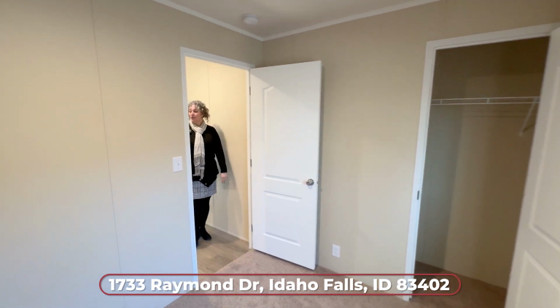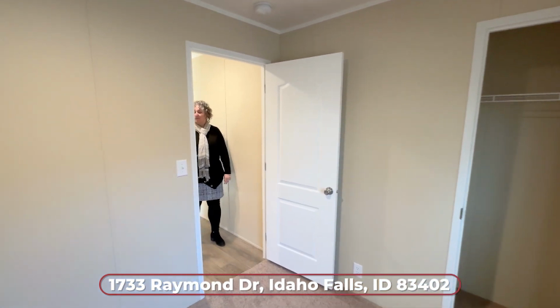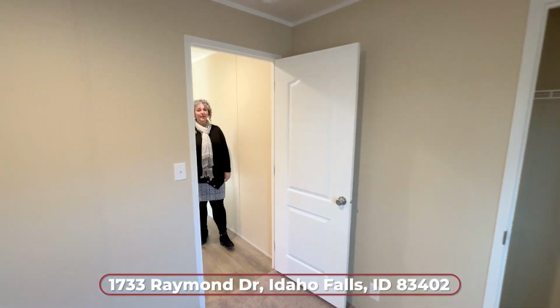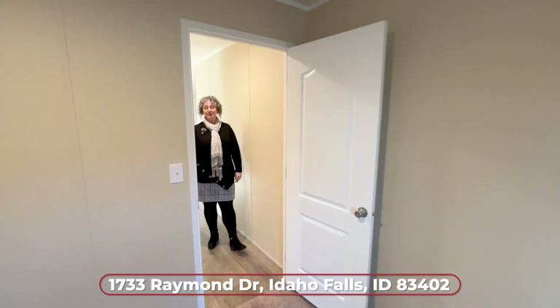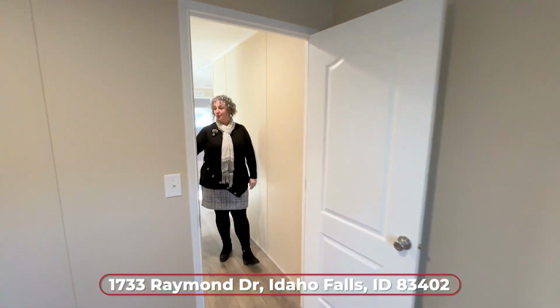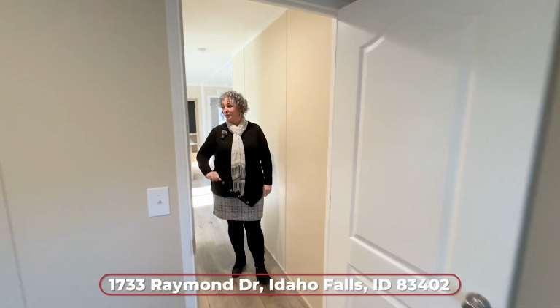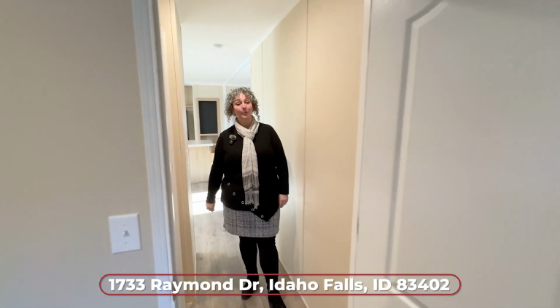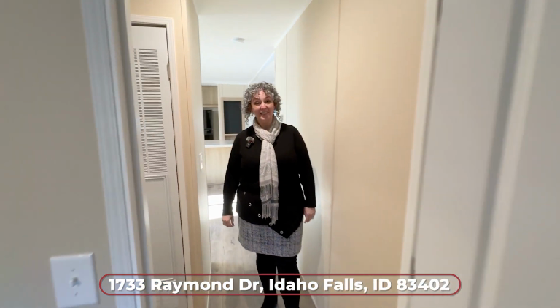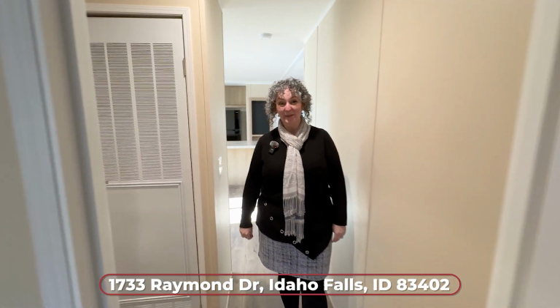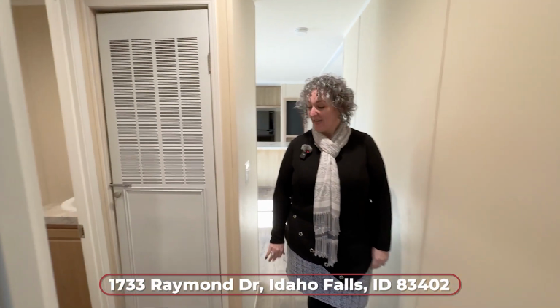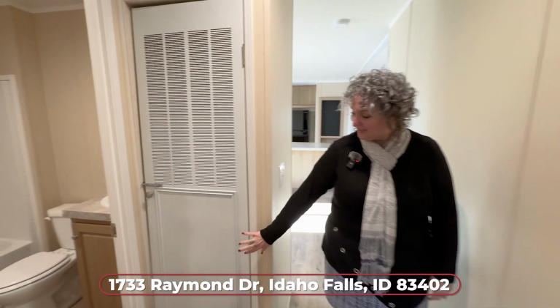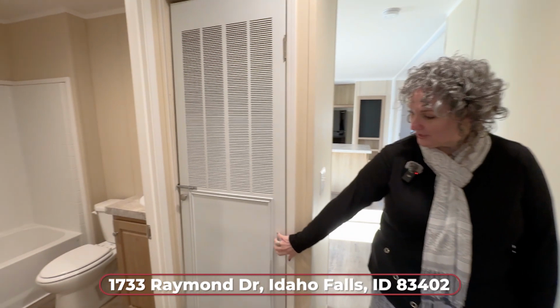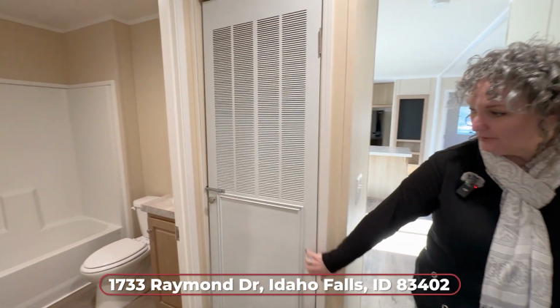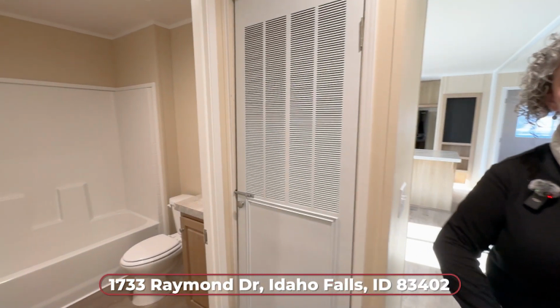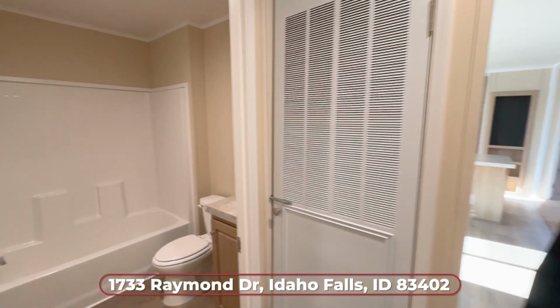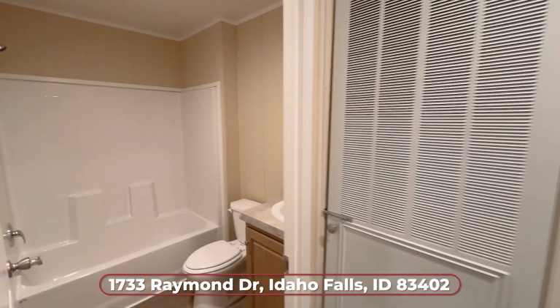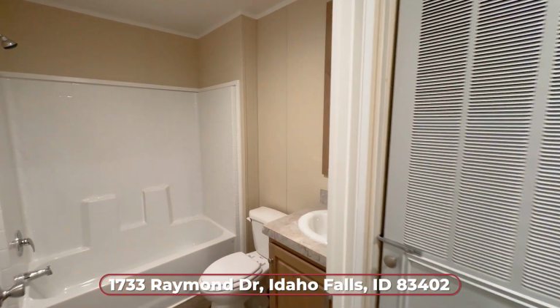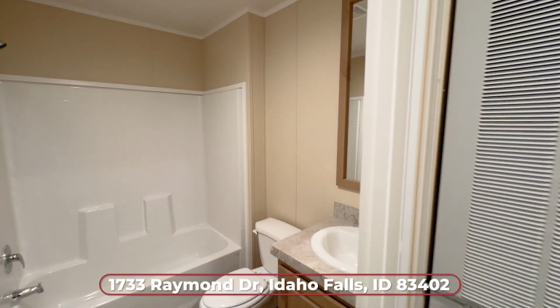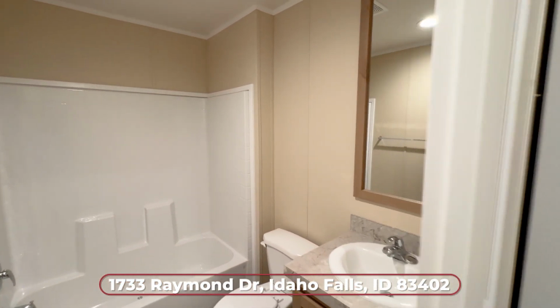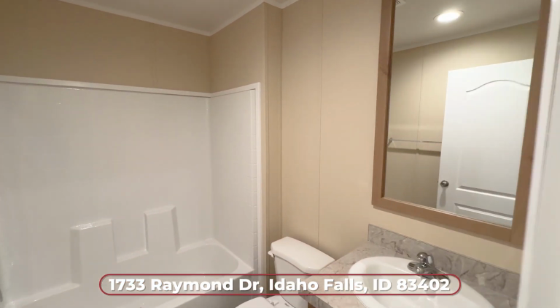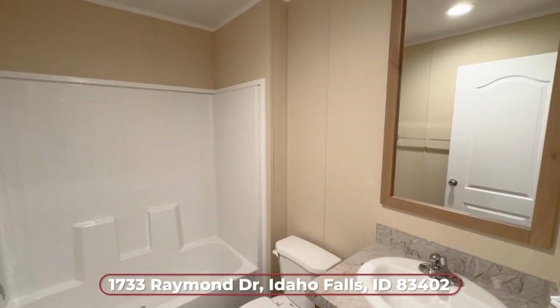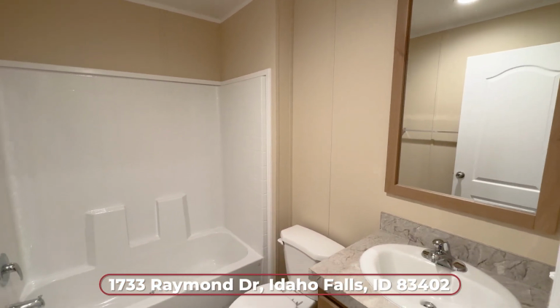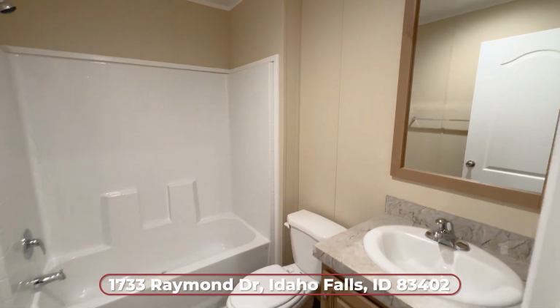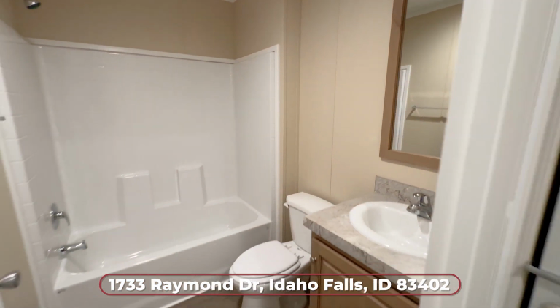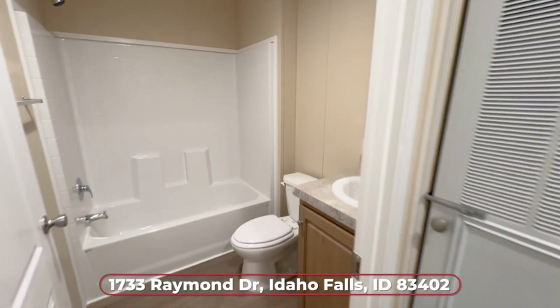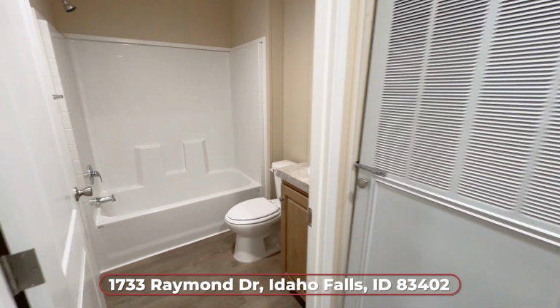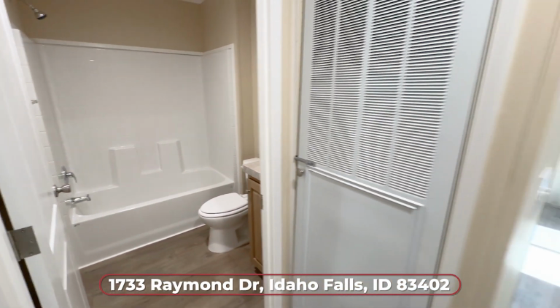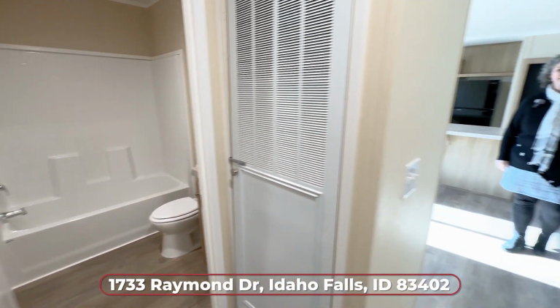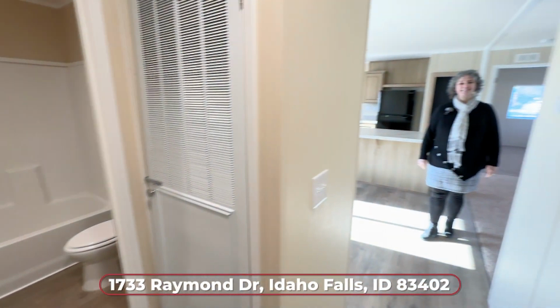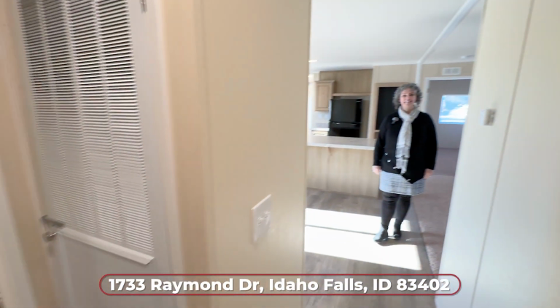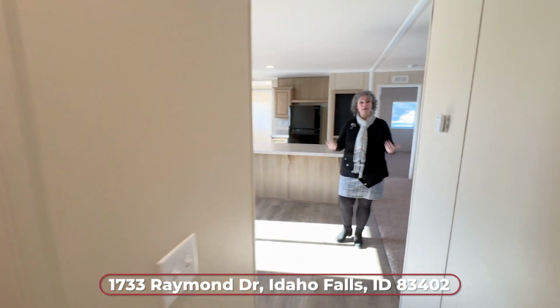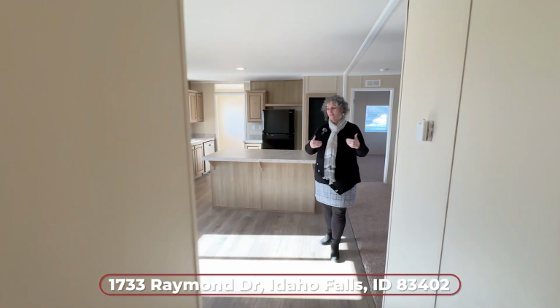You've got a full bathroom right through here with a tub, and this is your utility room with your furnace. Come on back through.